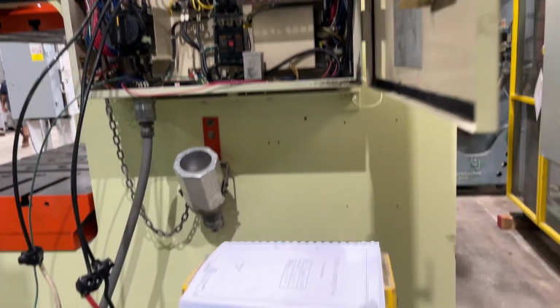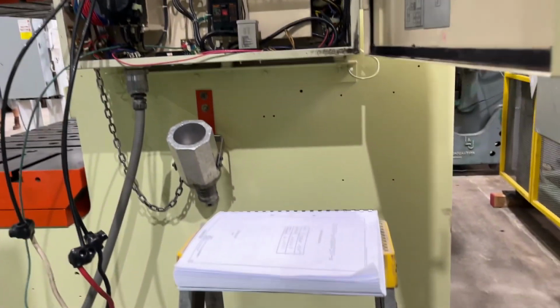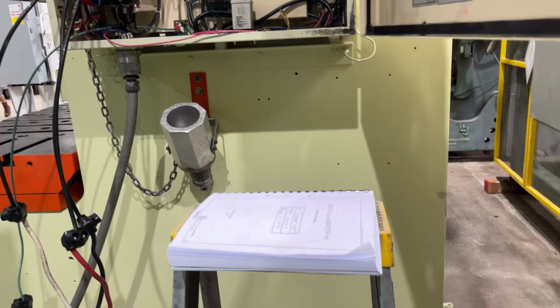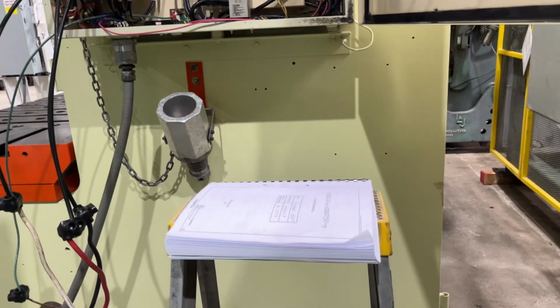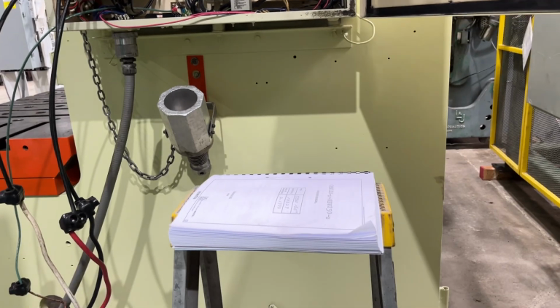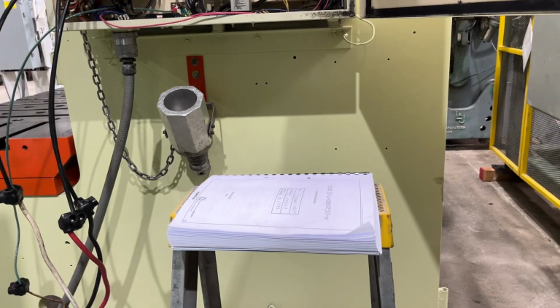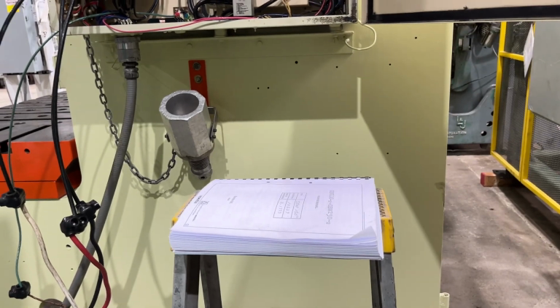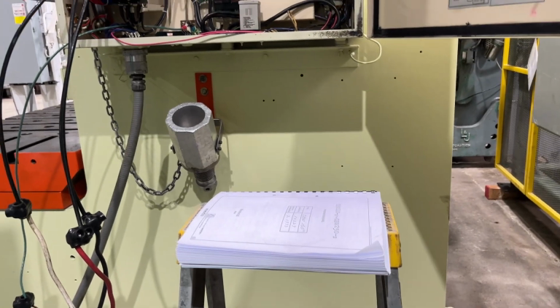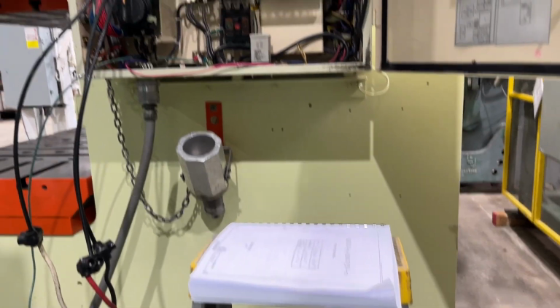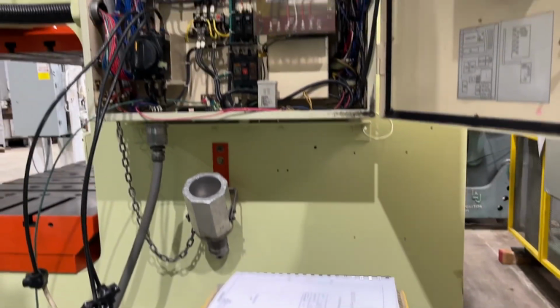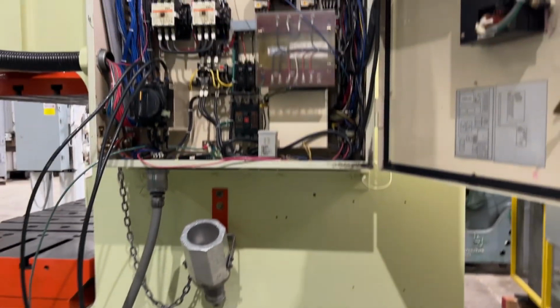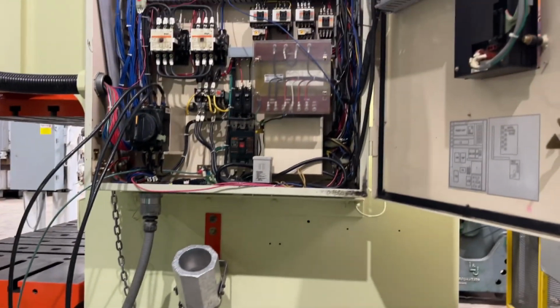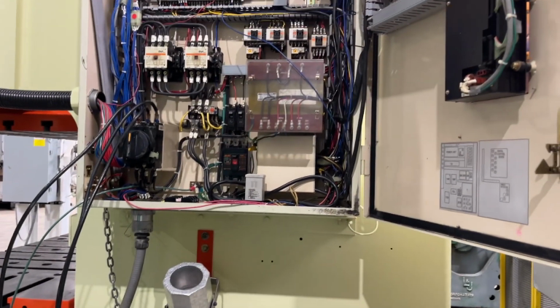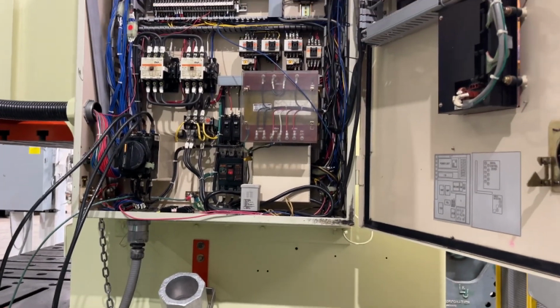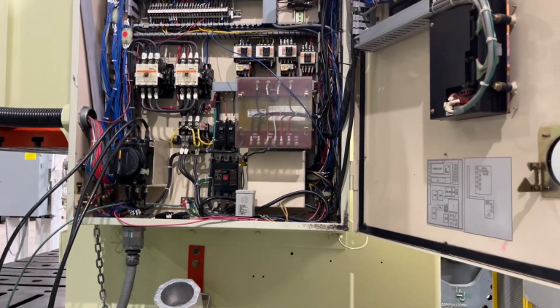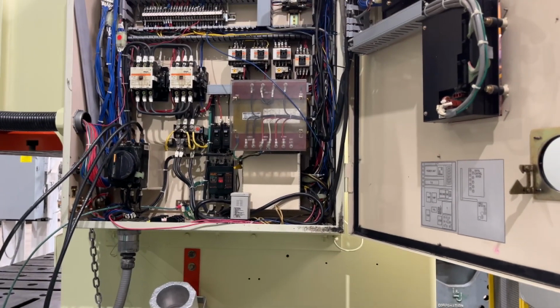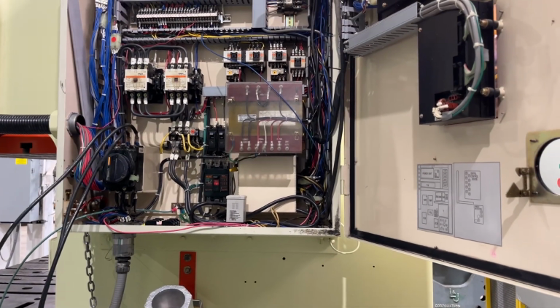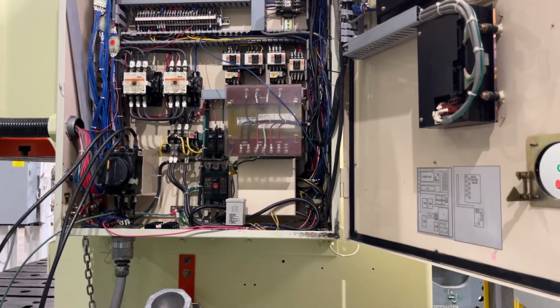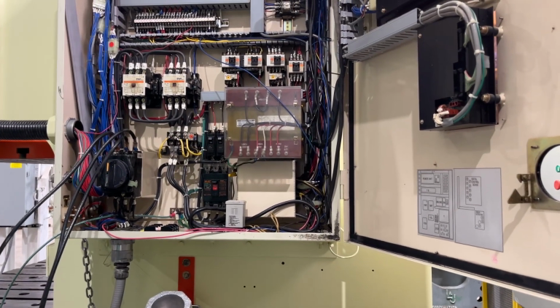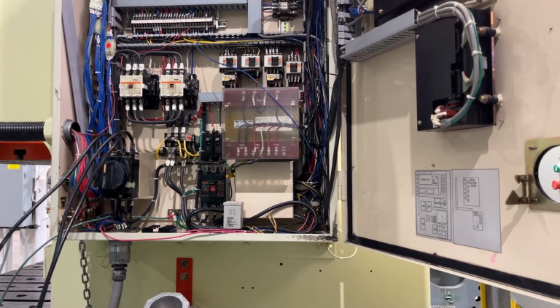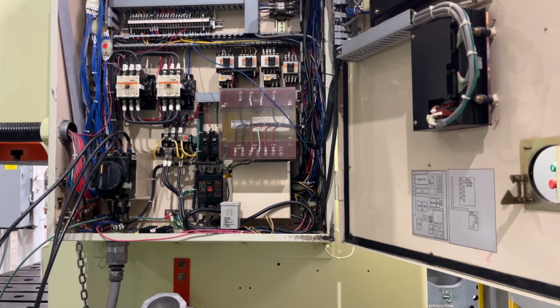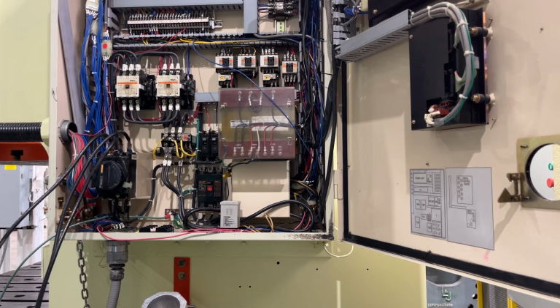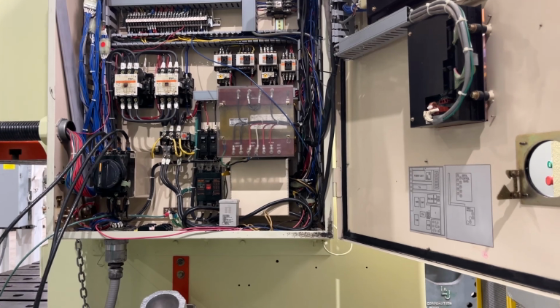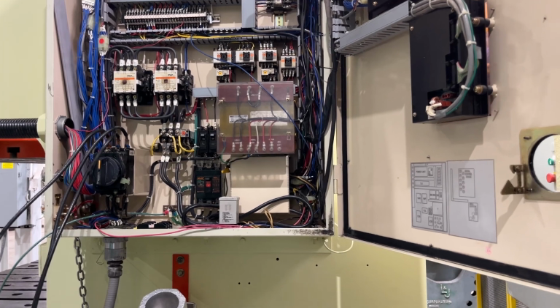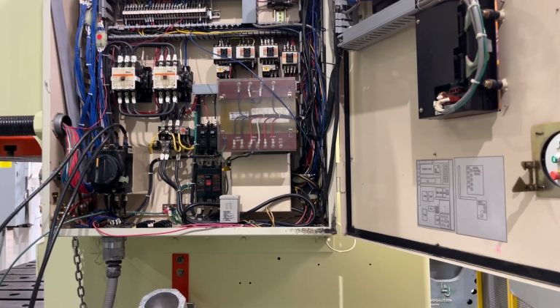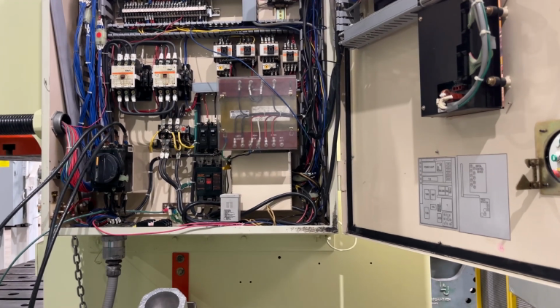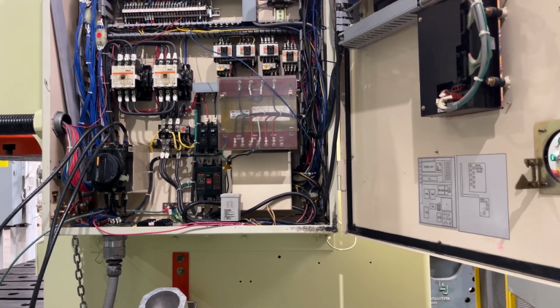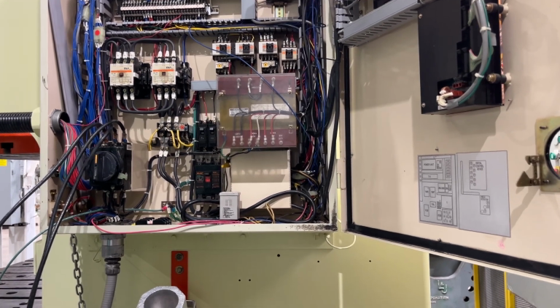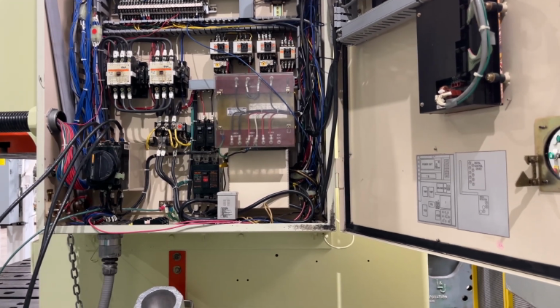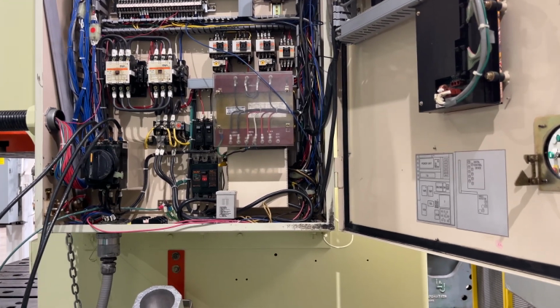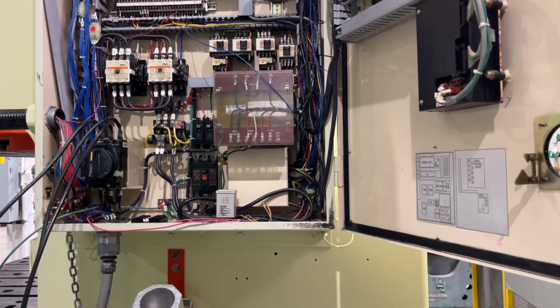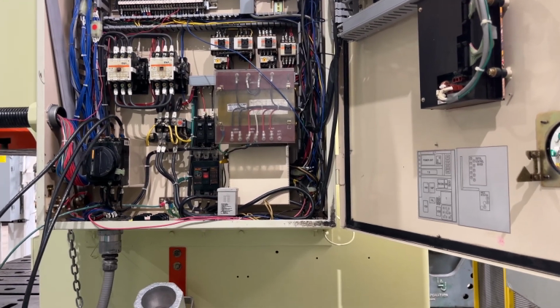We do have a manual and prints, and that's our 165-ton Komatsu, machine 6609.